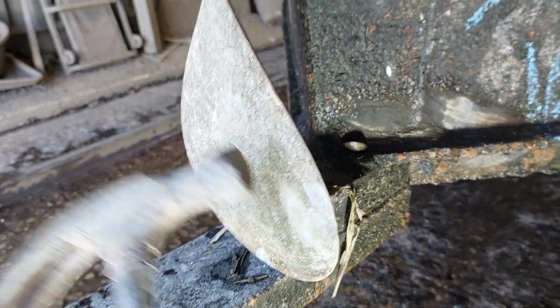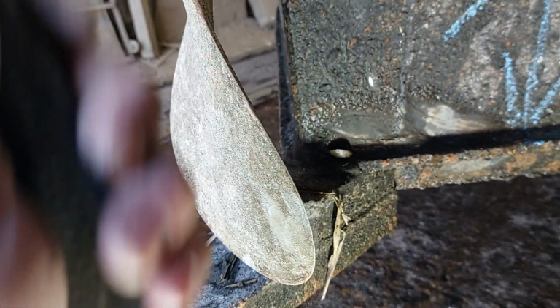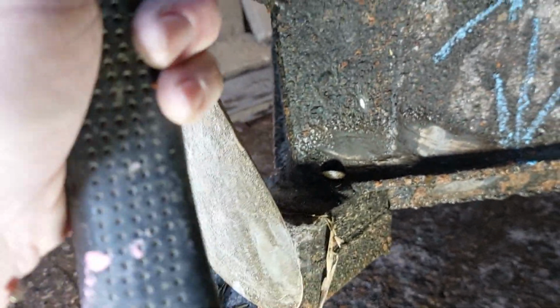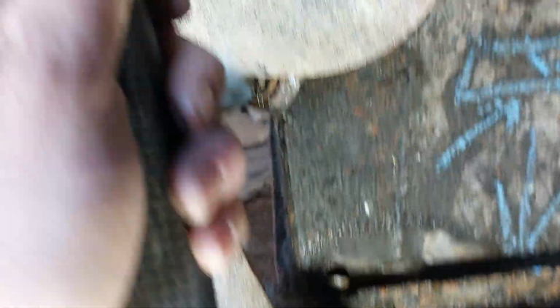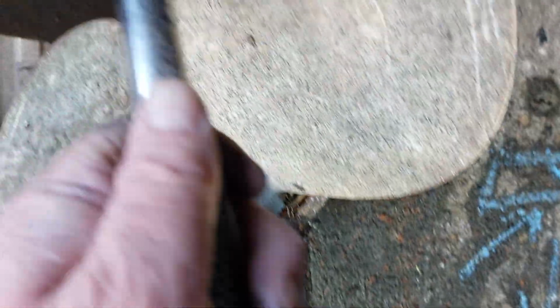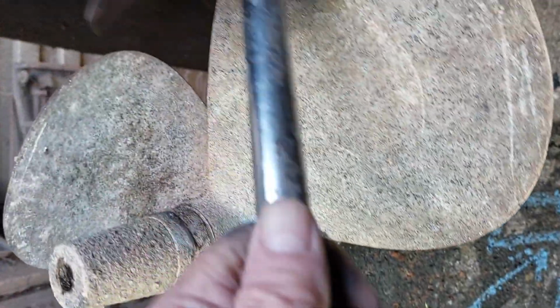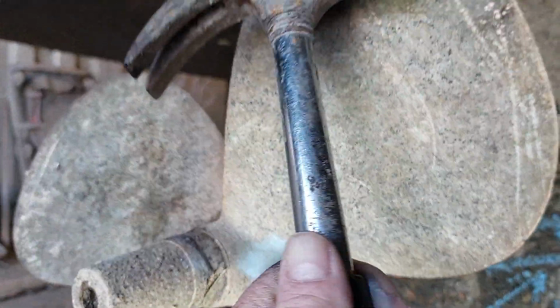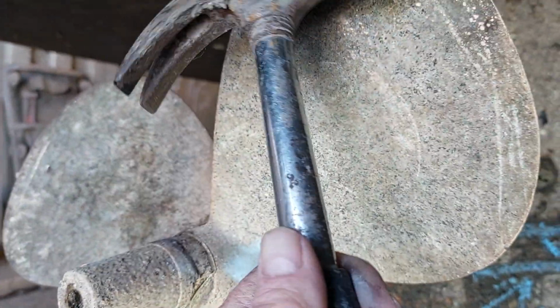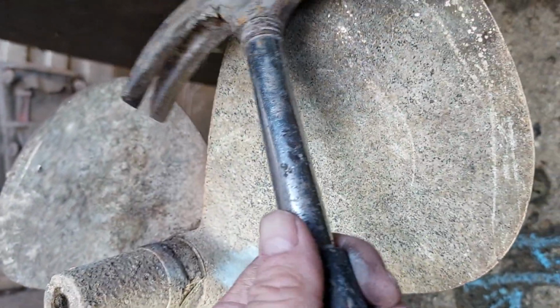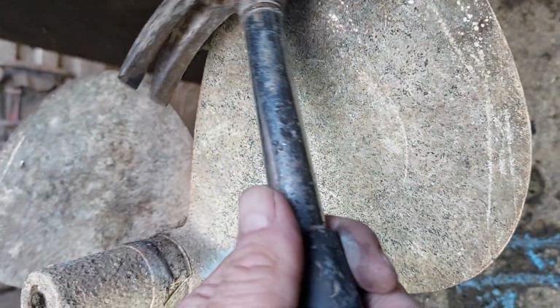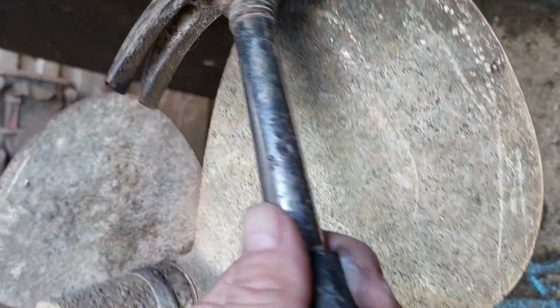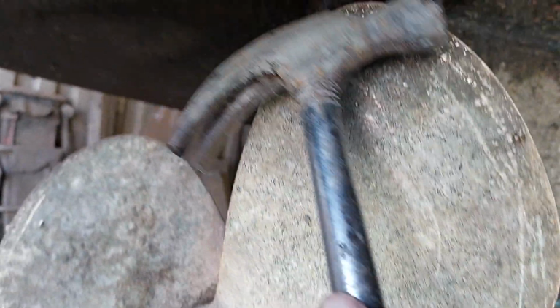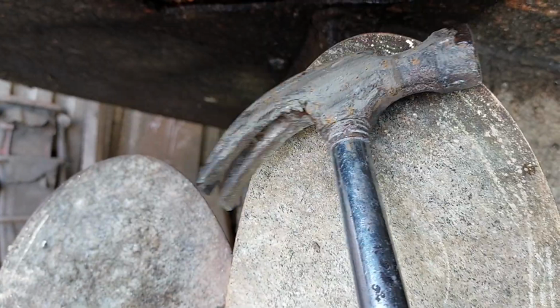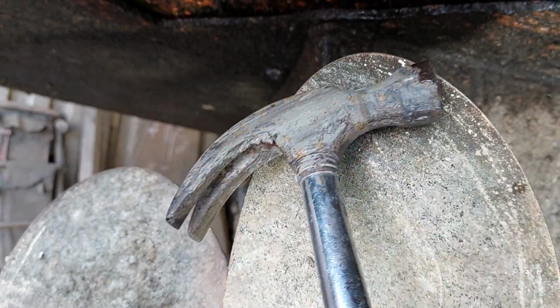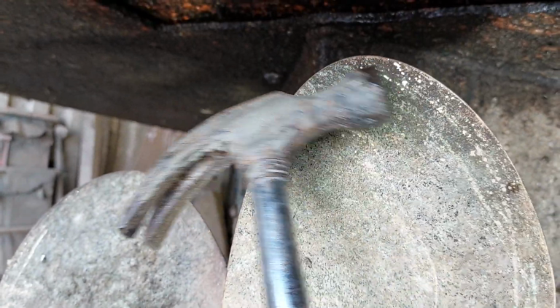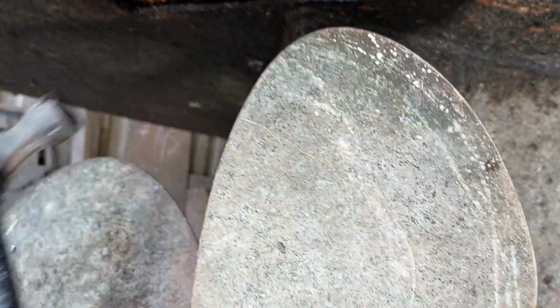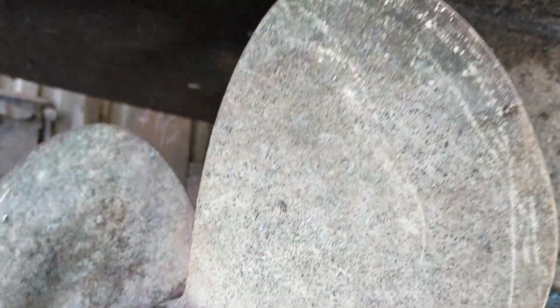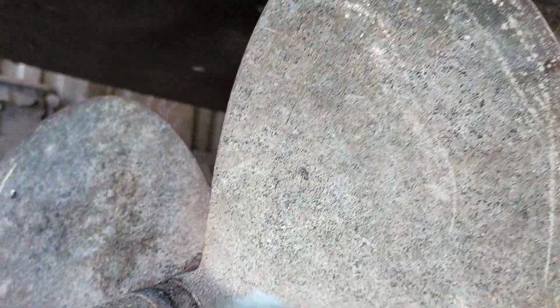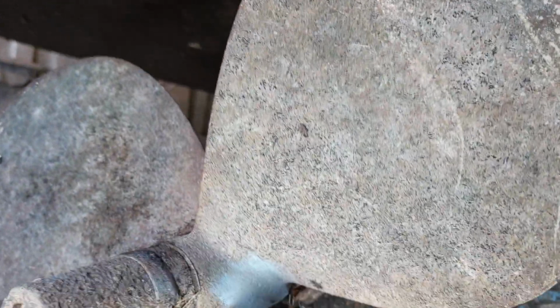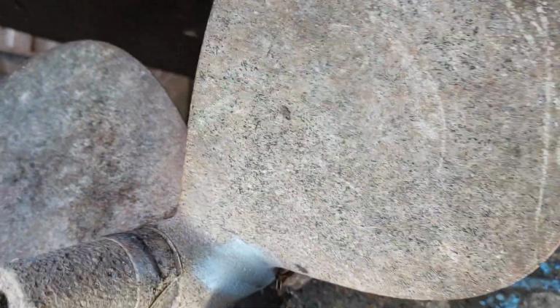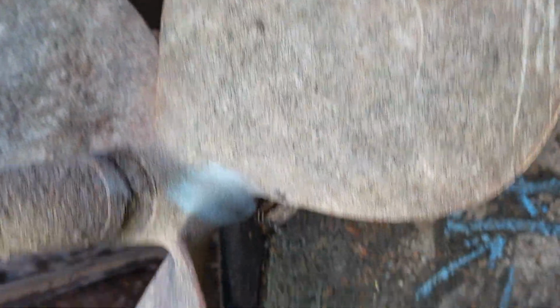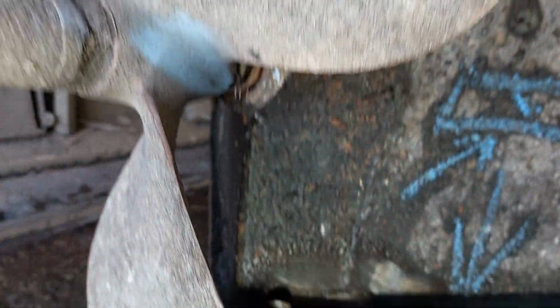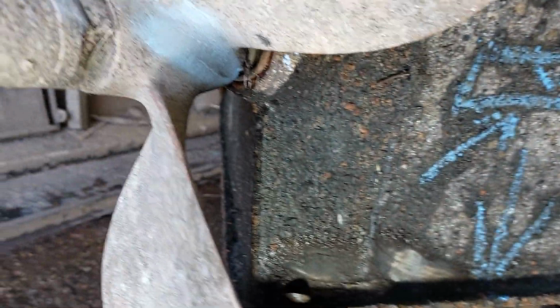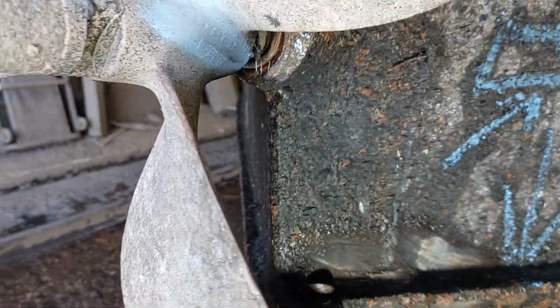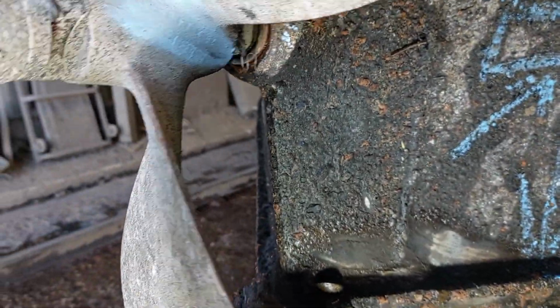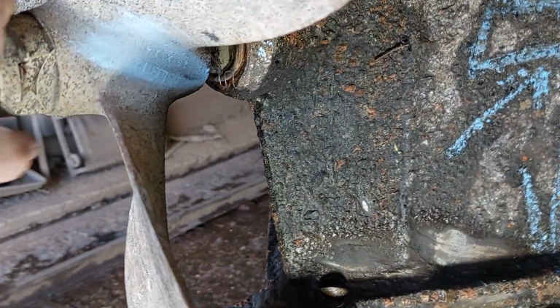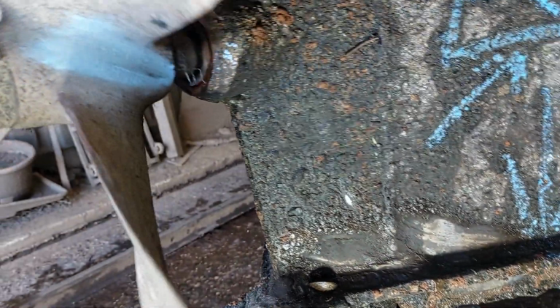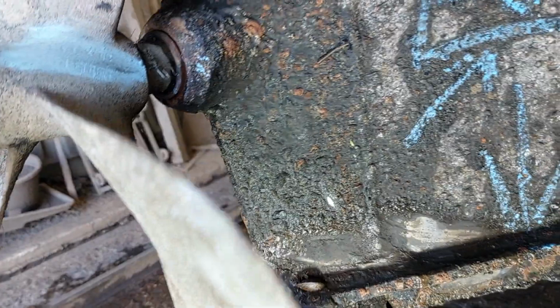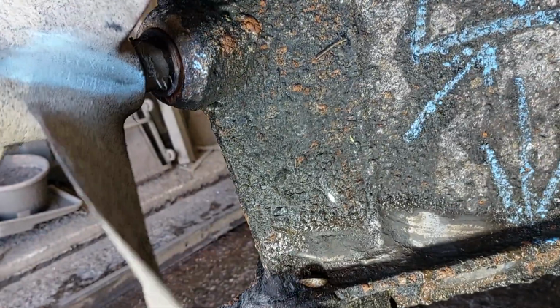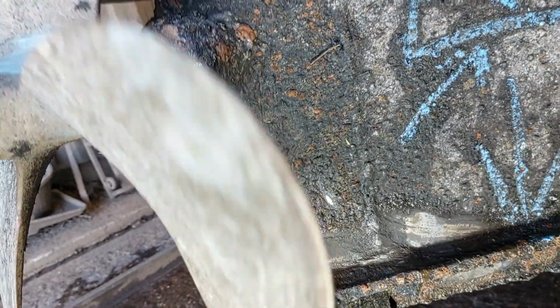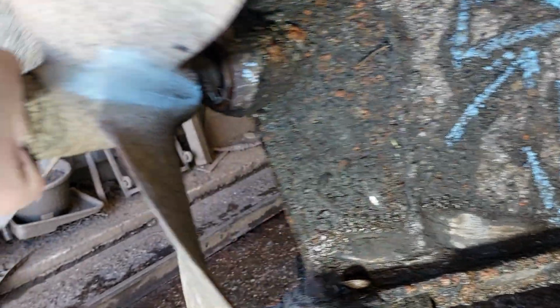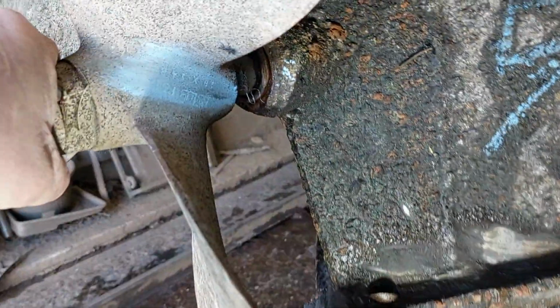Lightly tapping the ends of the blade with a hammer — not going belty belty — you can hear a nice ring to the blade. Next thing we look at is the security of the shaft, and you can turn it.